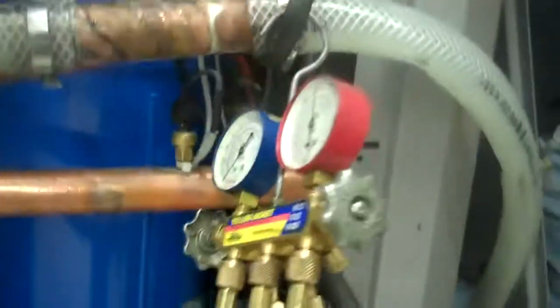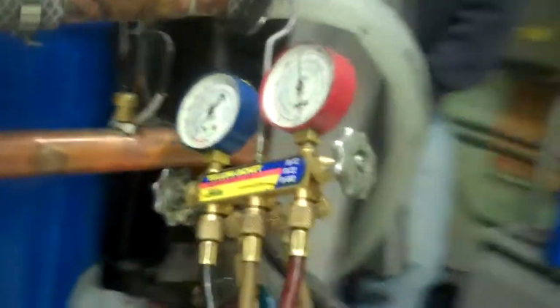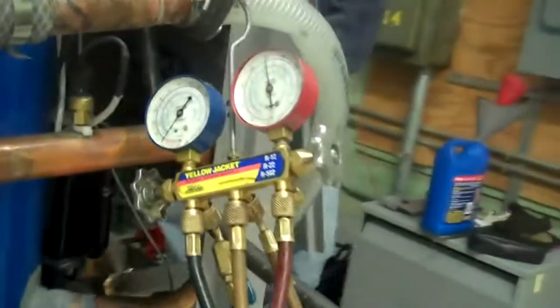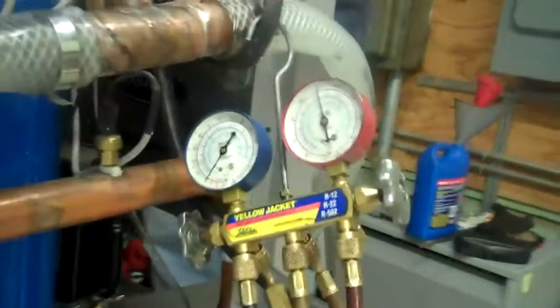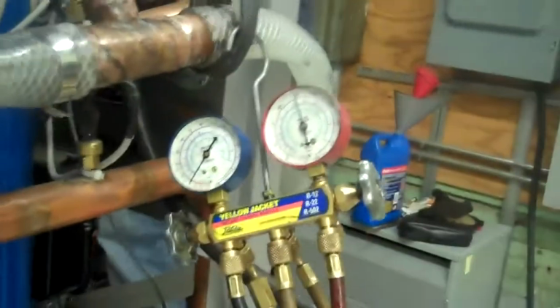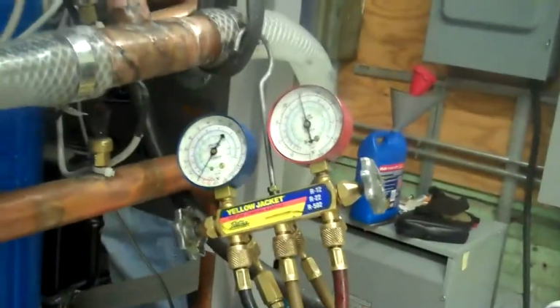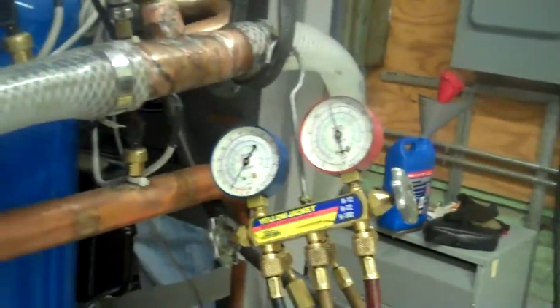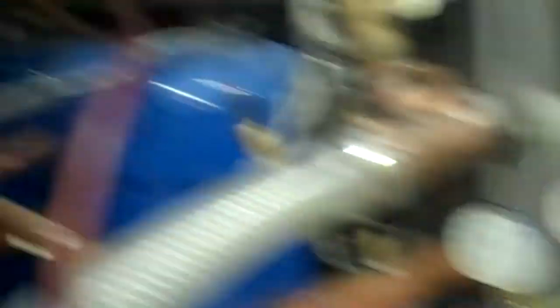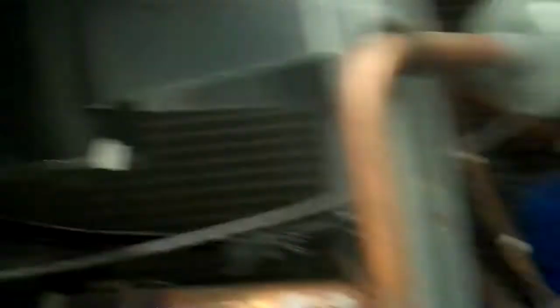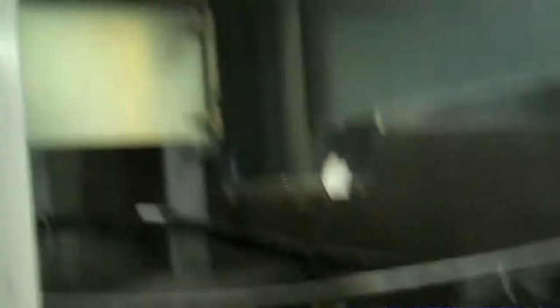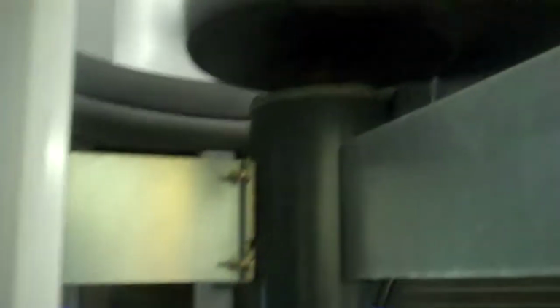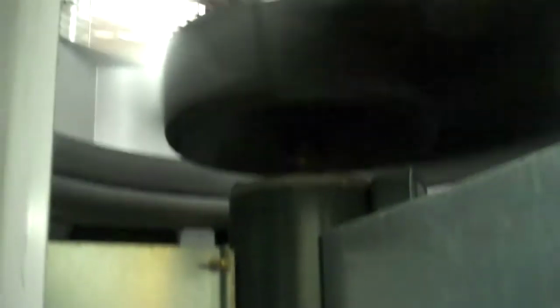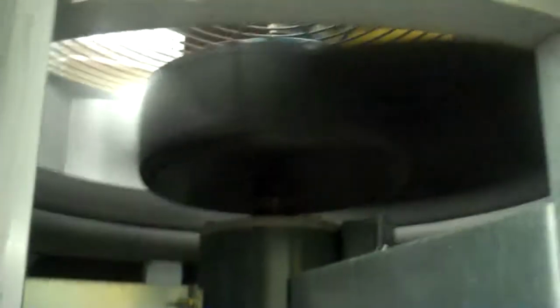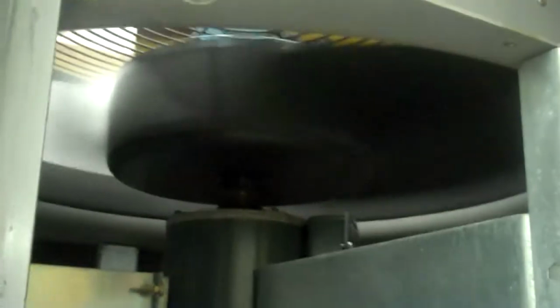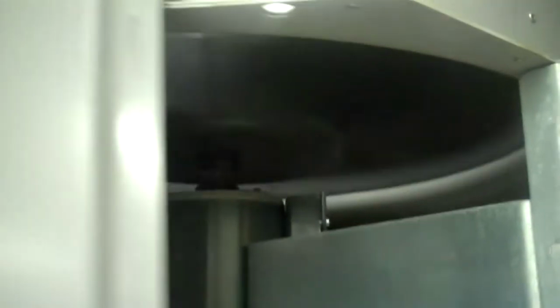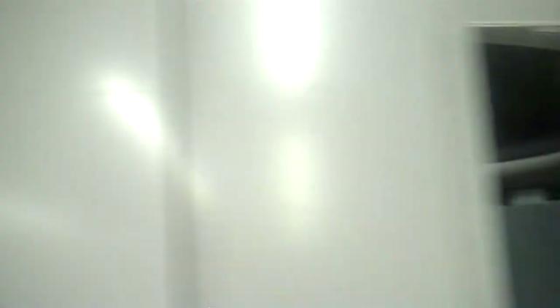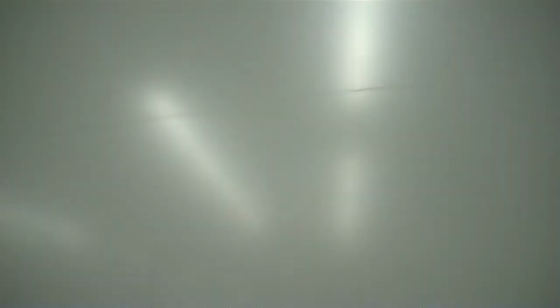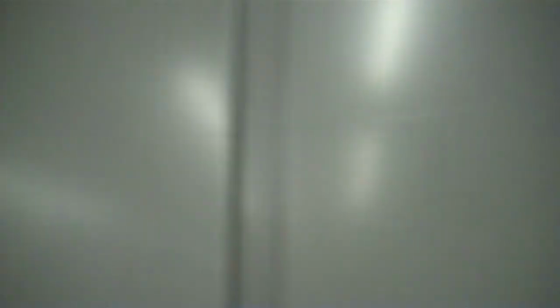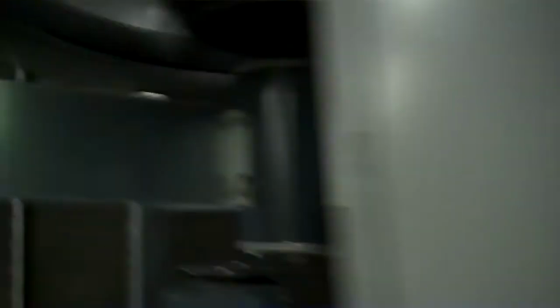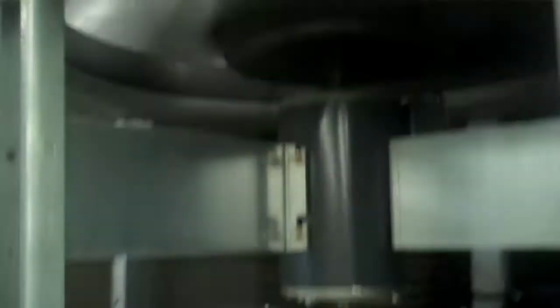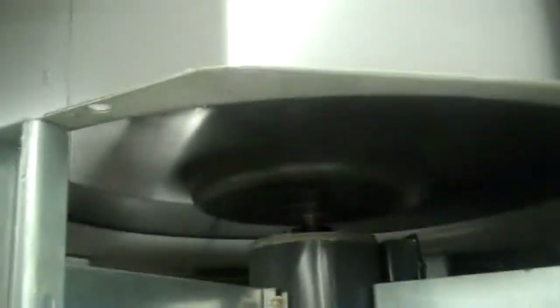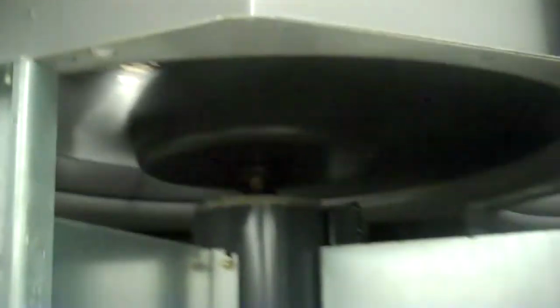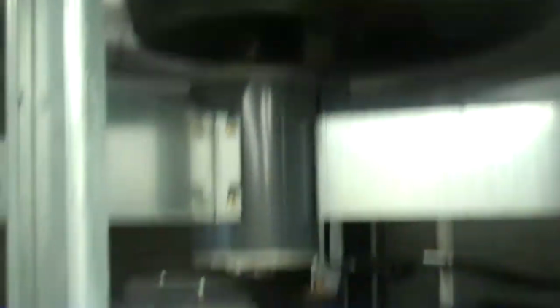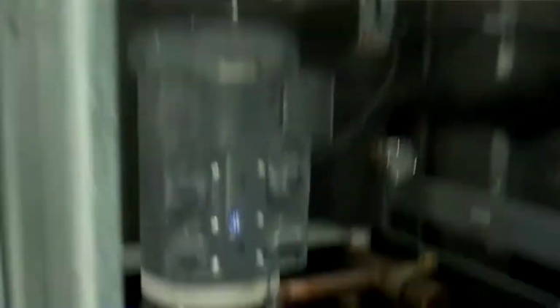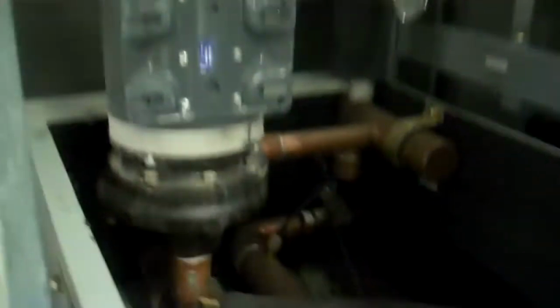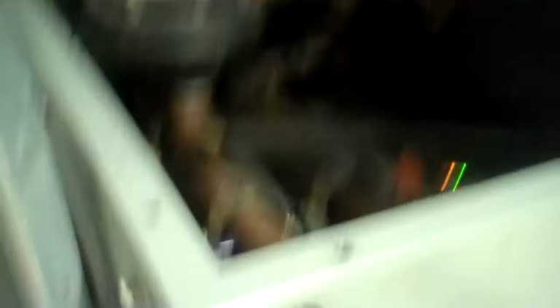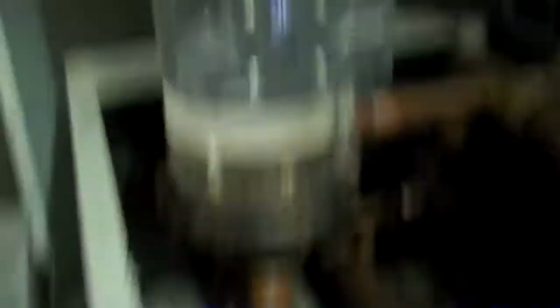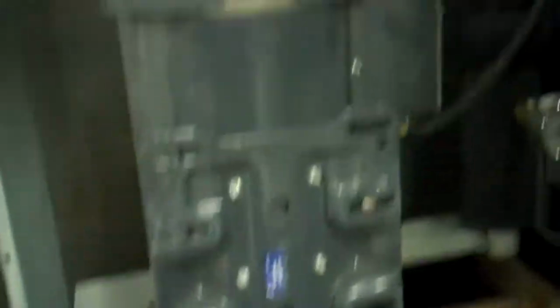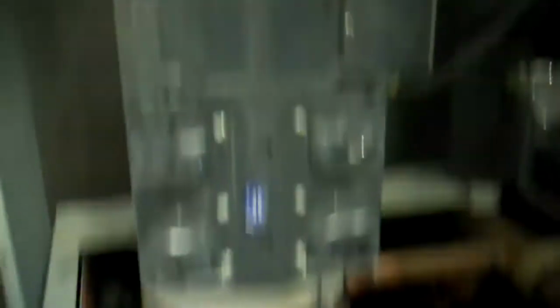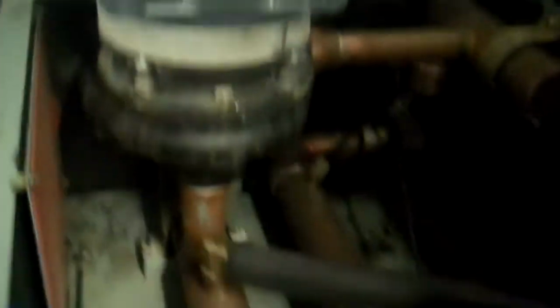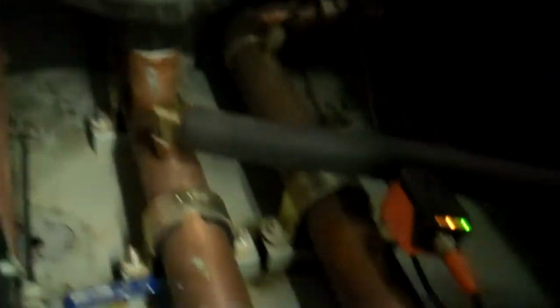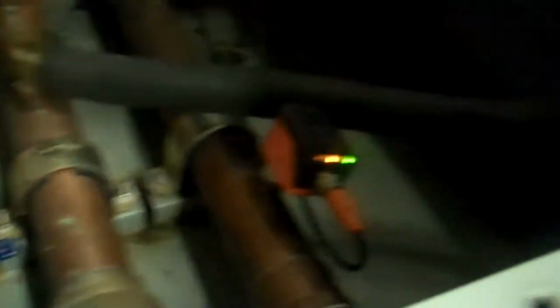The gauges were just put on to check it out. One of the two fans have kicked in. Both fans have kicked in now. The pump is operating fine.